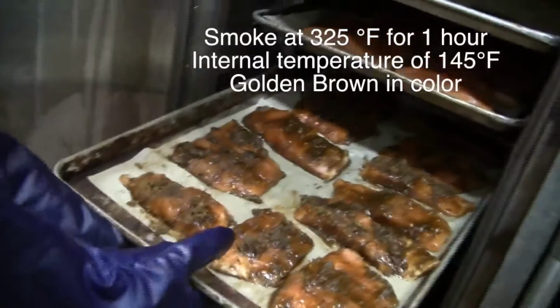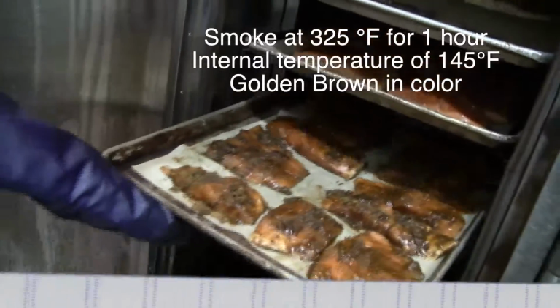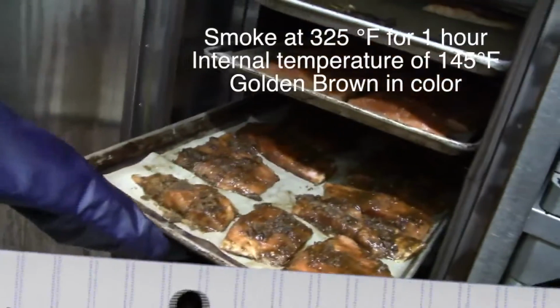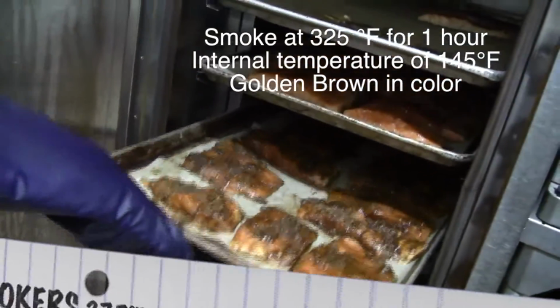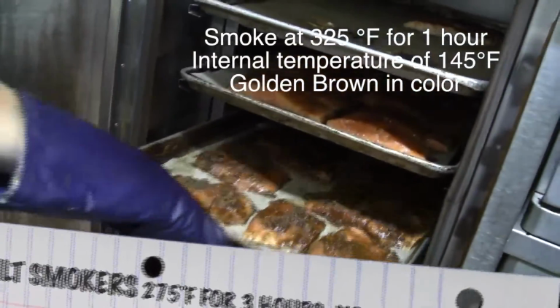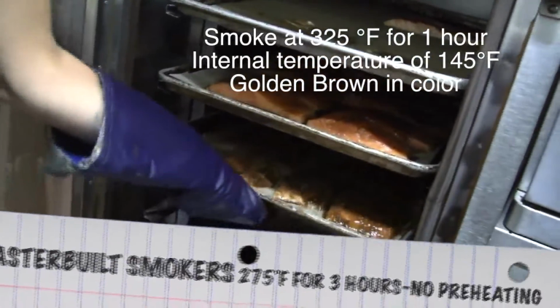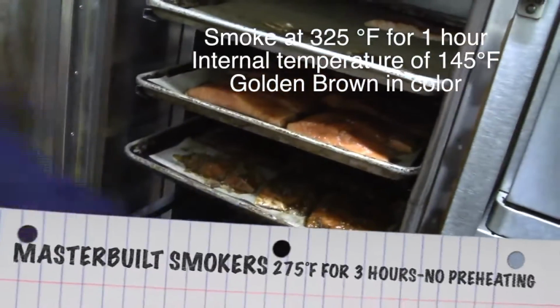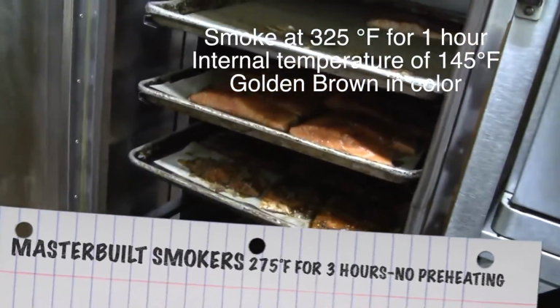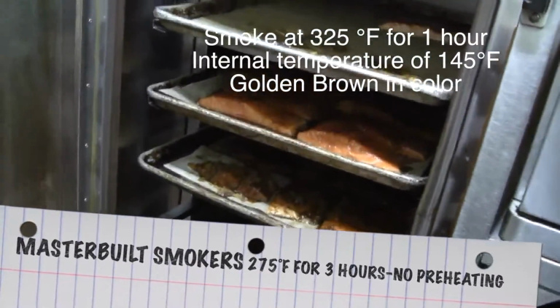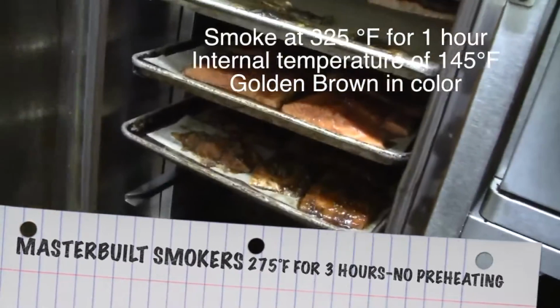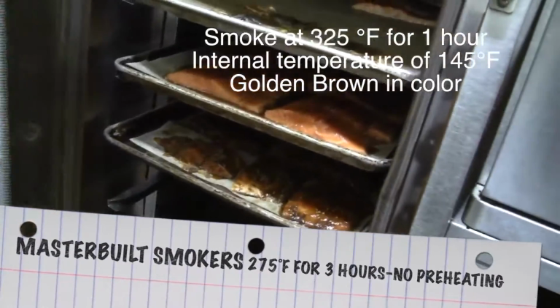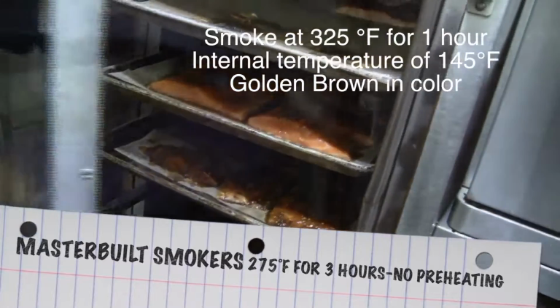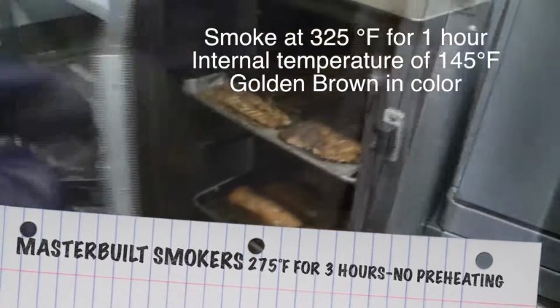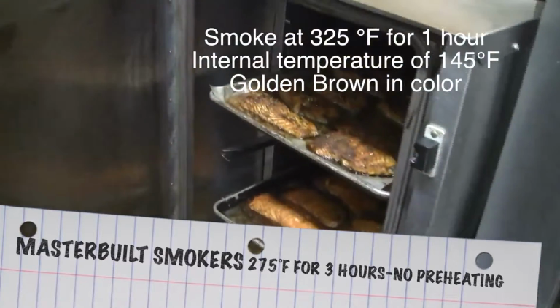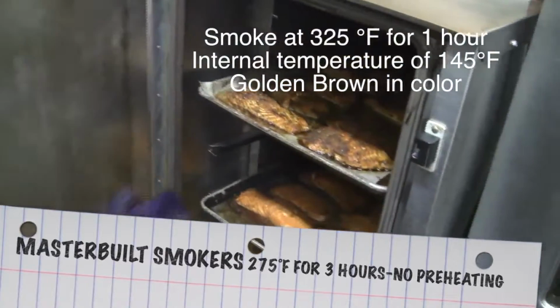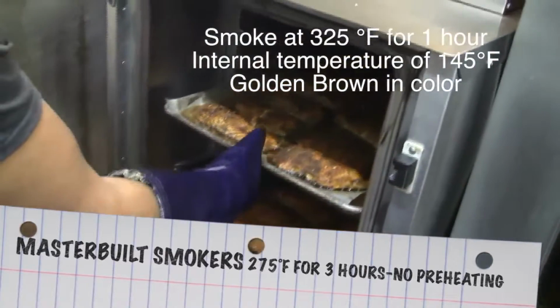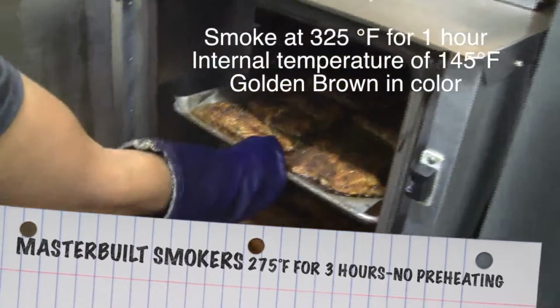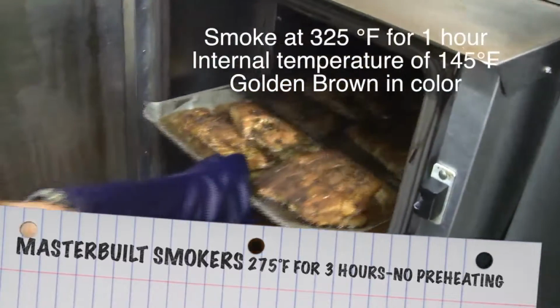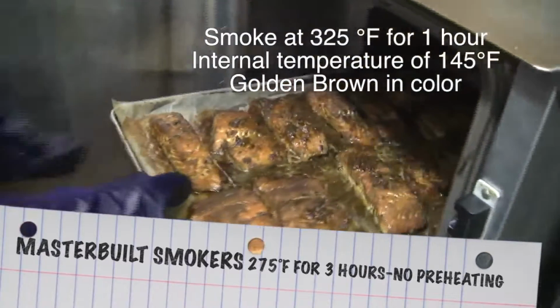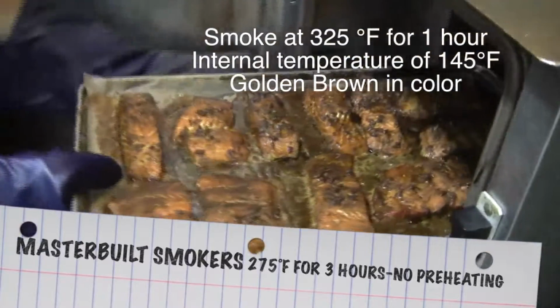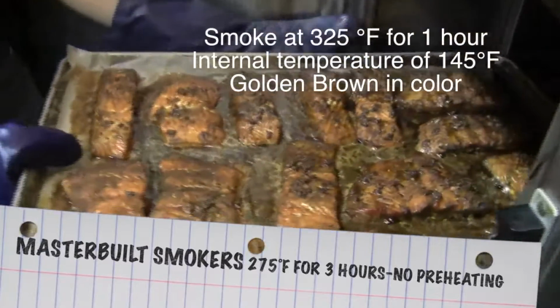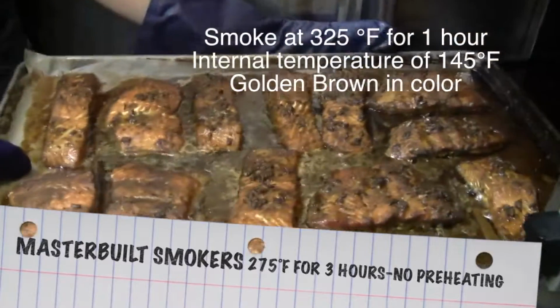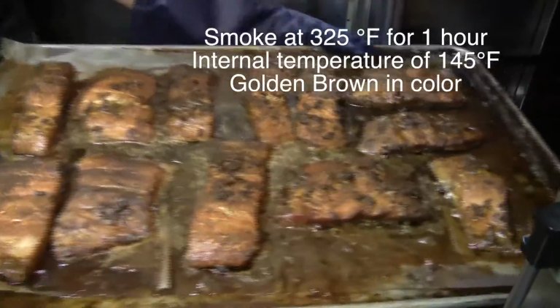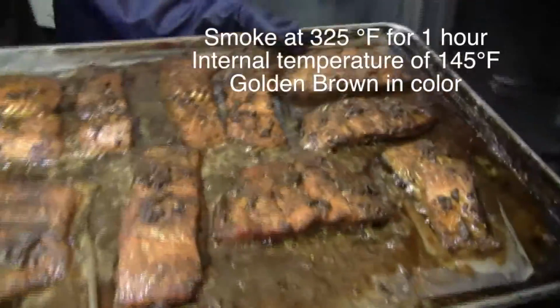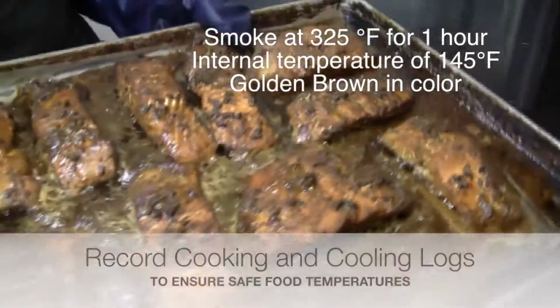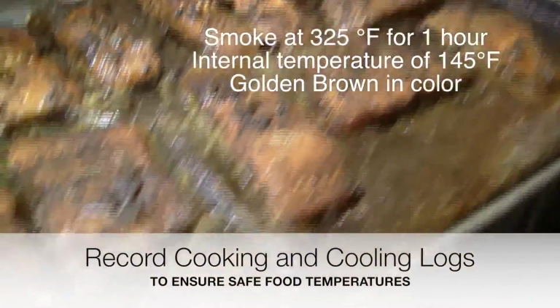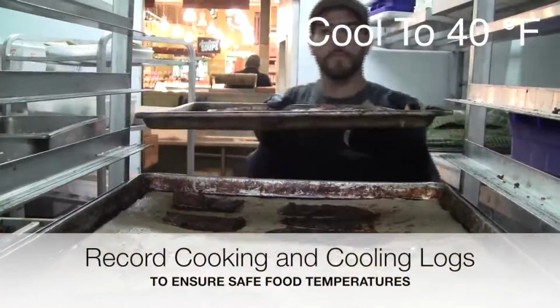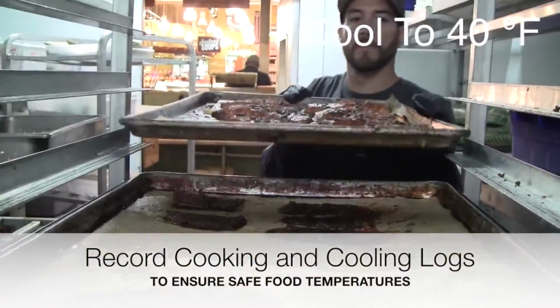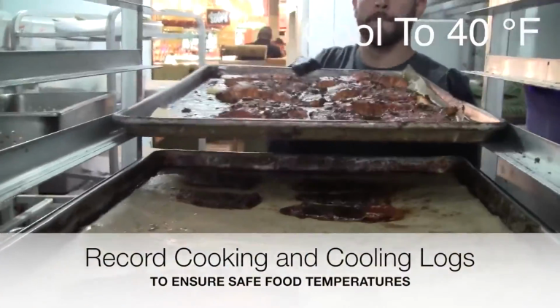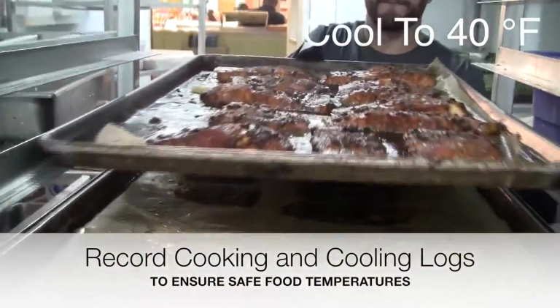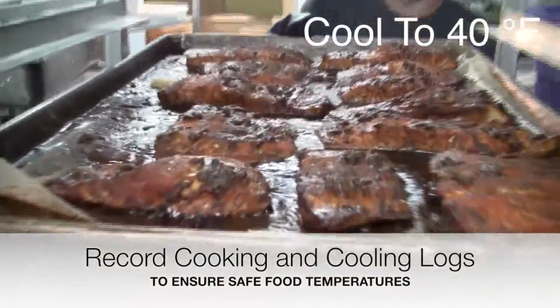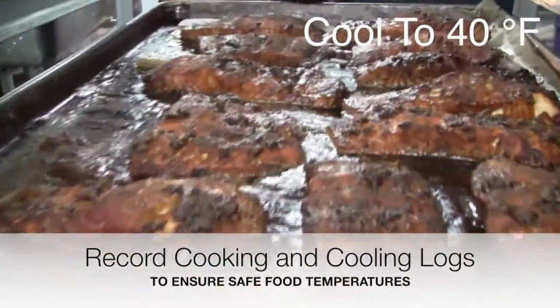We'll be smoking these at 325 degrees Fahrenheit for one hour, or until they have an internal temperature of 145 degrees Fahrenheit and are golden brown in color. Once they're ready, pull them out and place them in the cooler so that they can get to 40 degrees Fahrenheit.